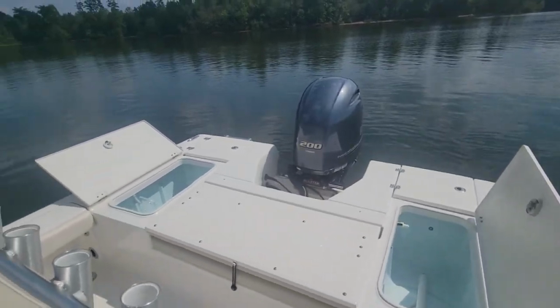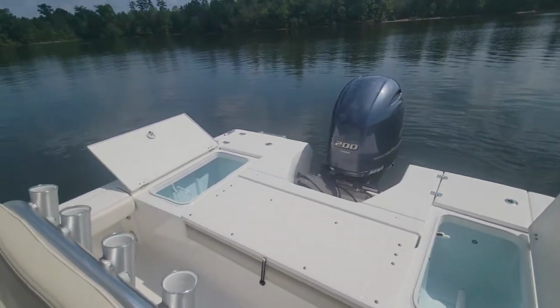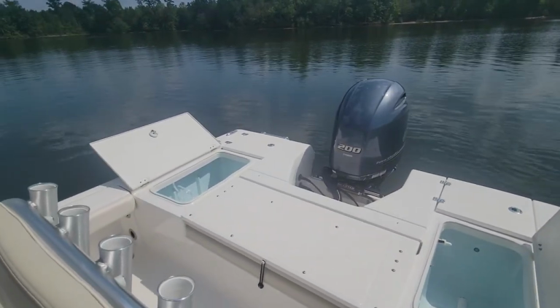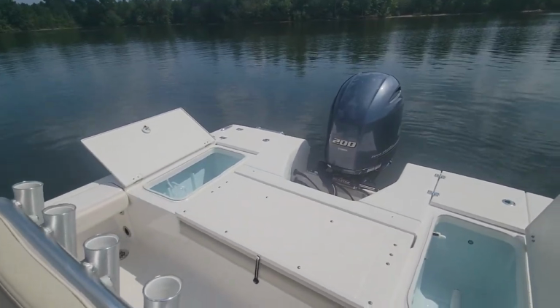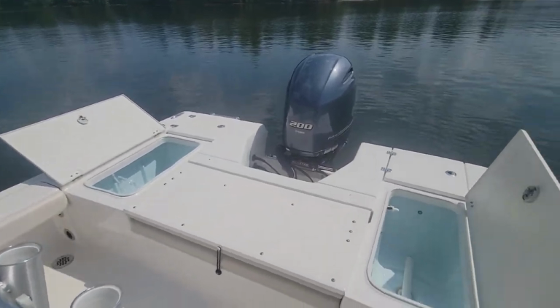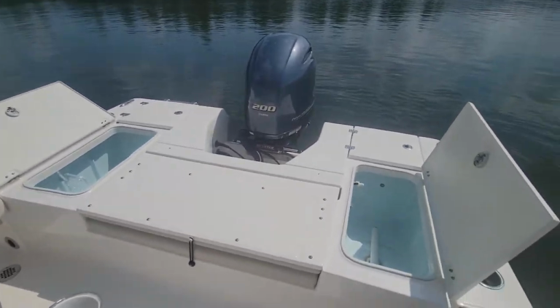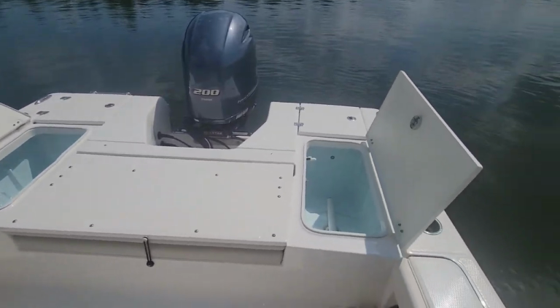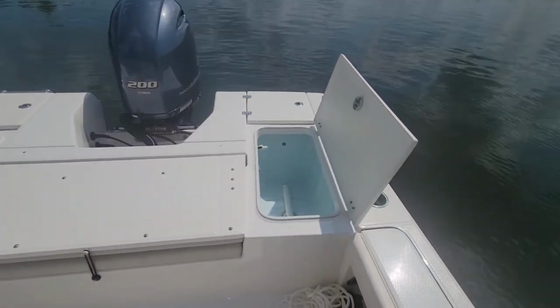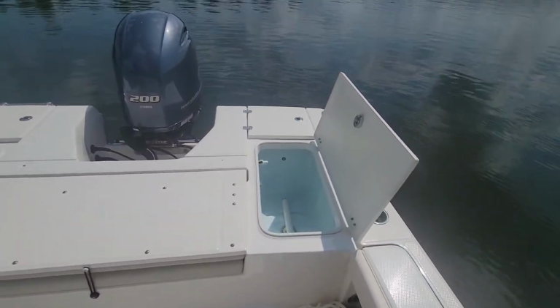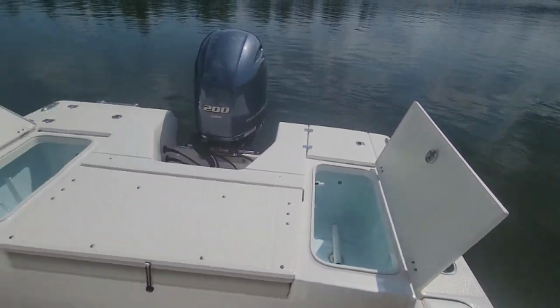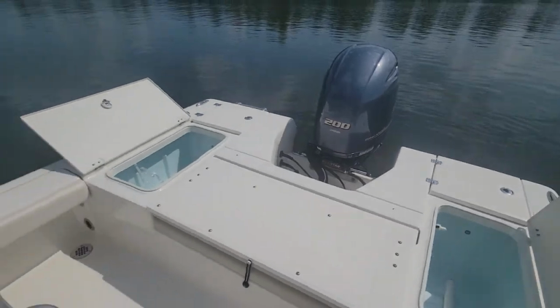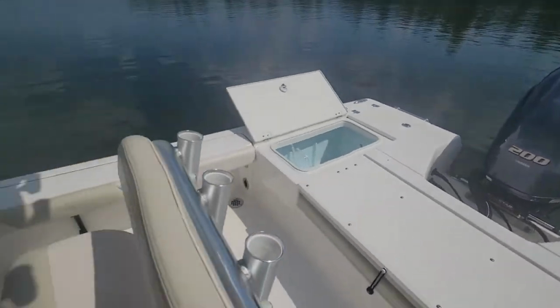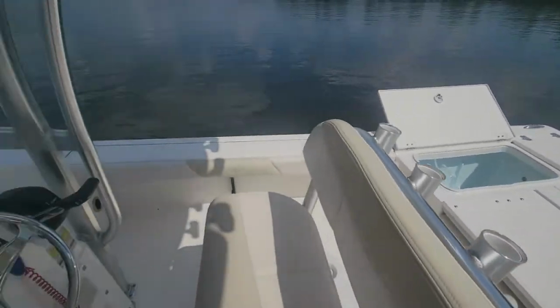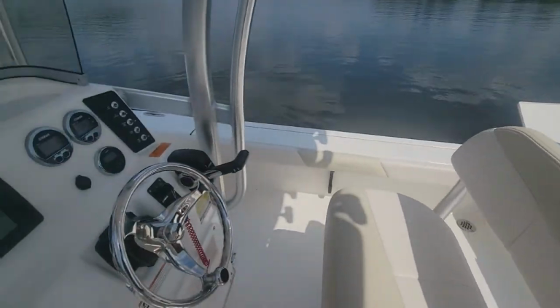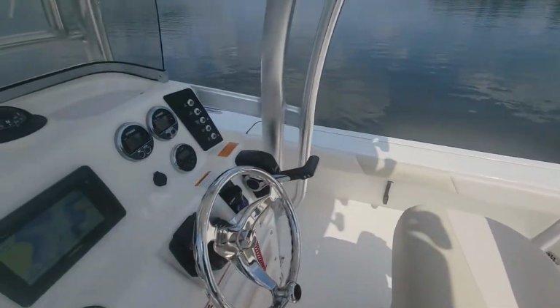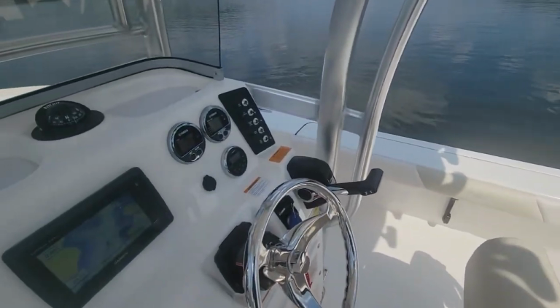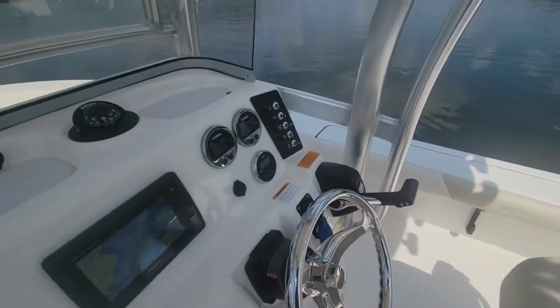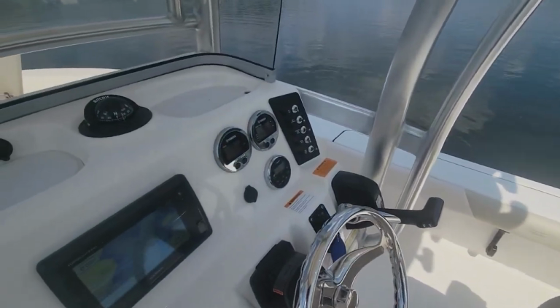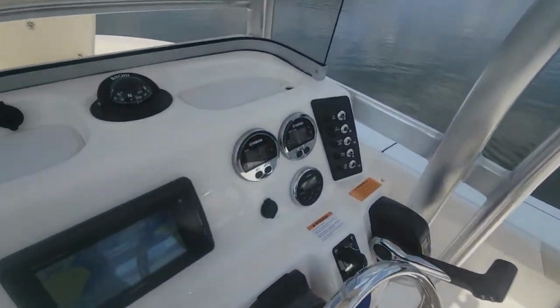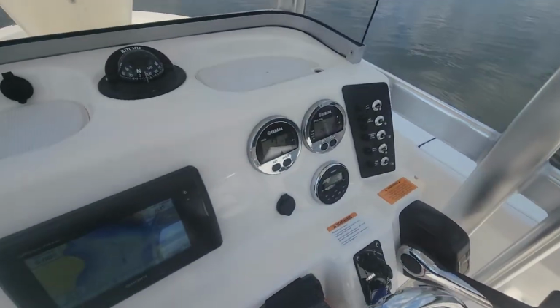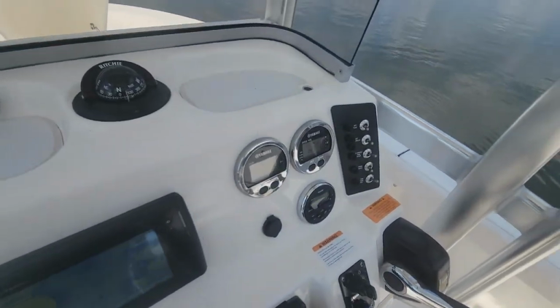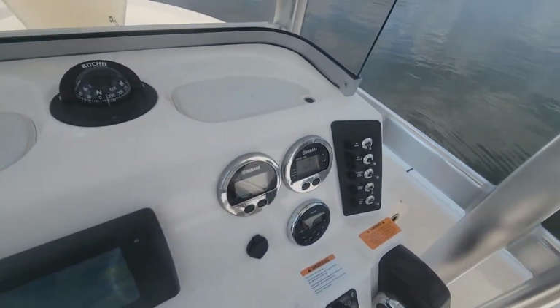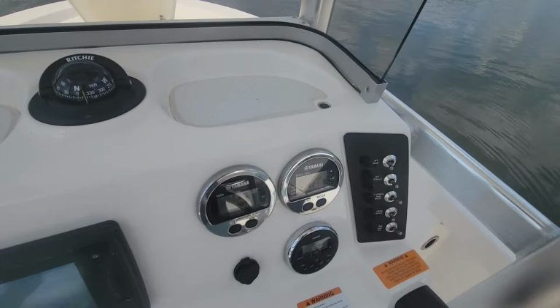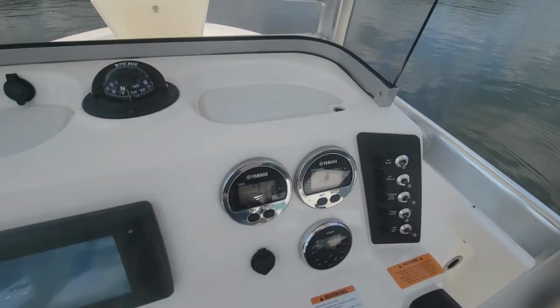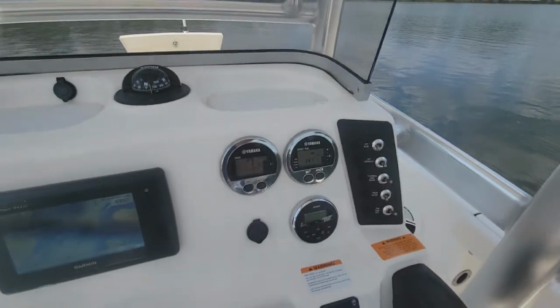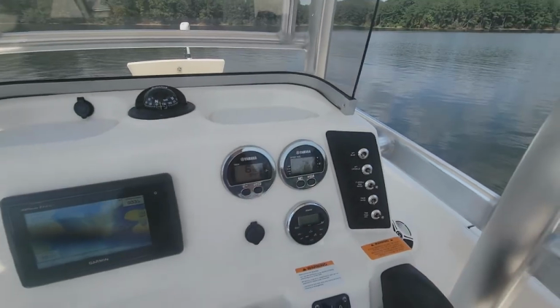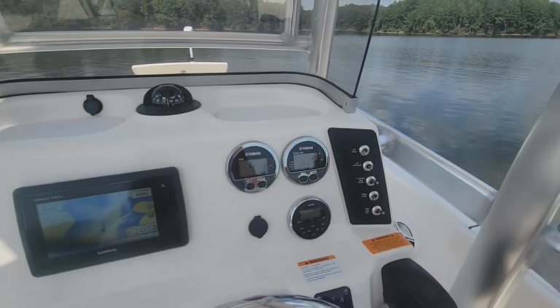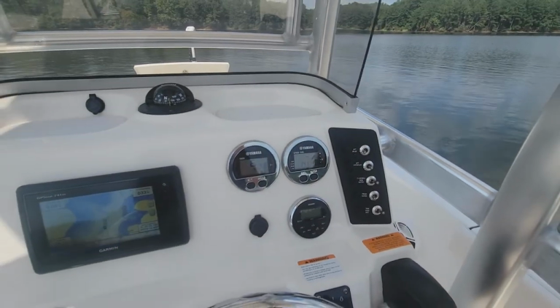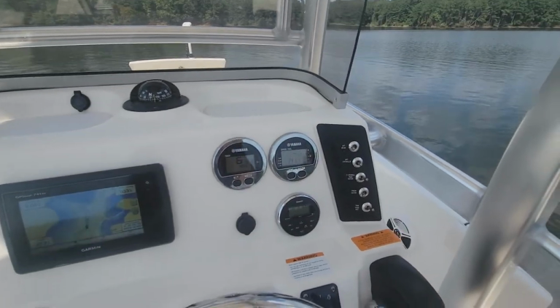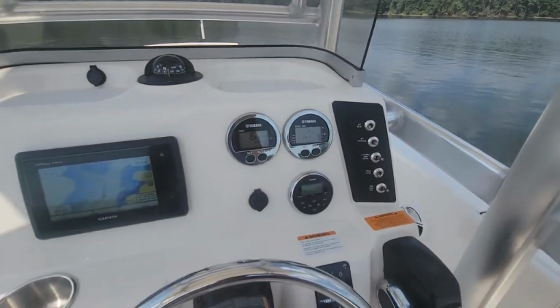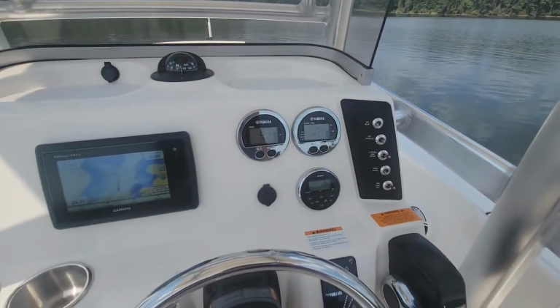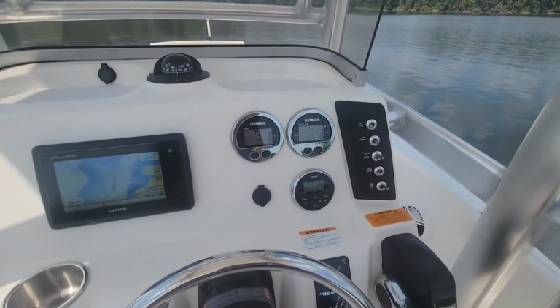We are on Harris Lake in North Carolina, and we're just gonna do a couple quick tests on the systems of the boat. In part two we're gonna run the boat.